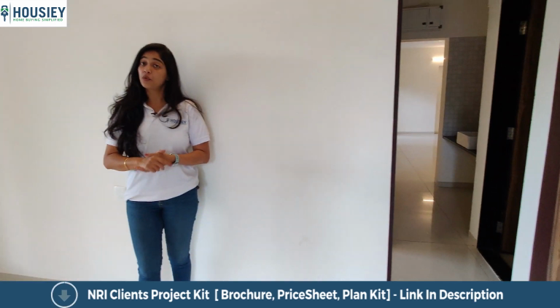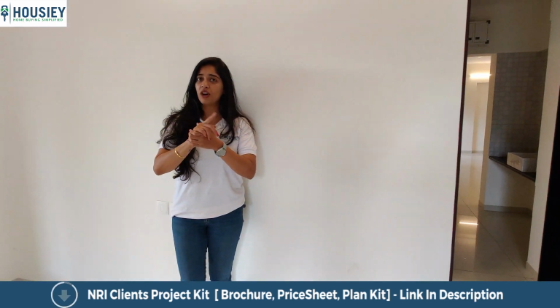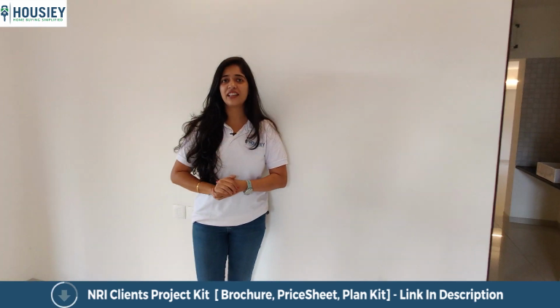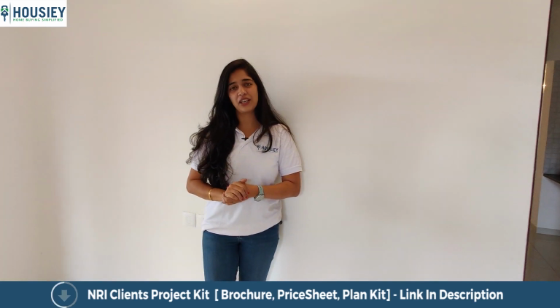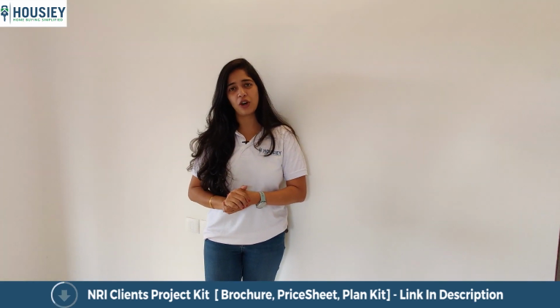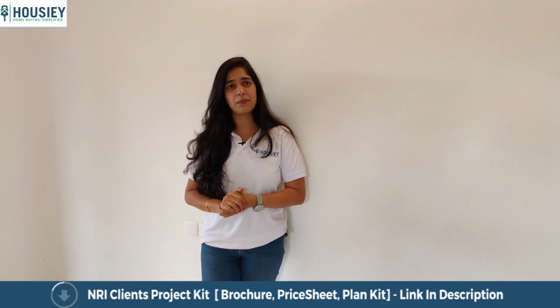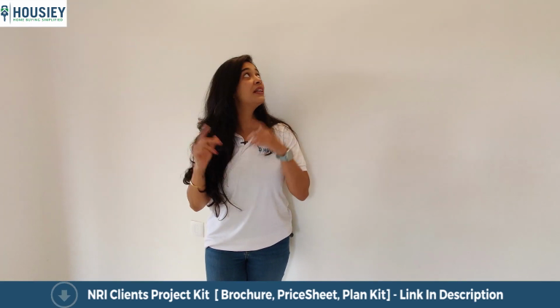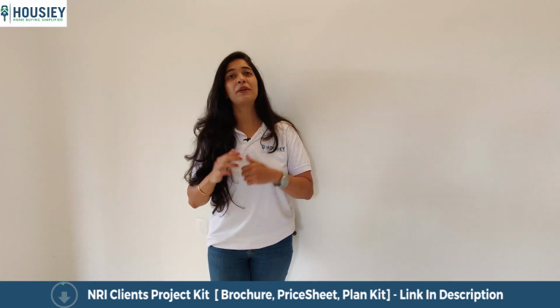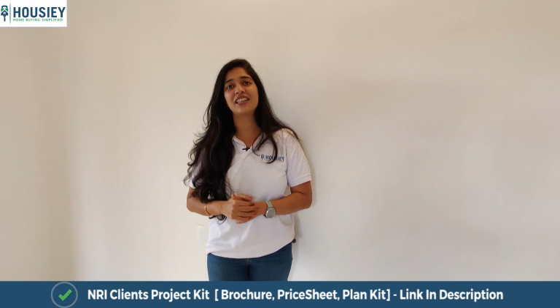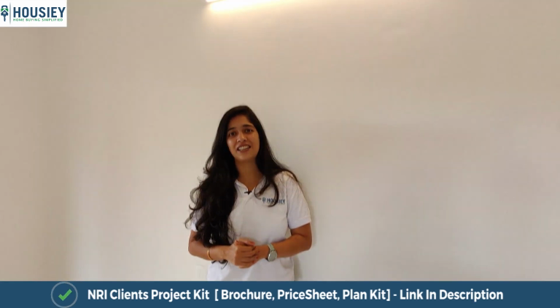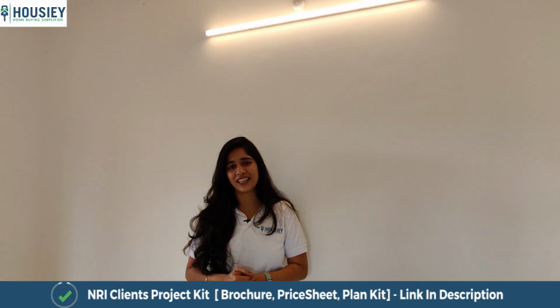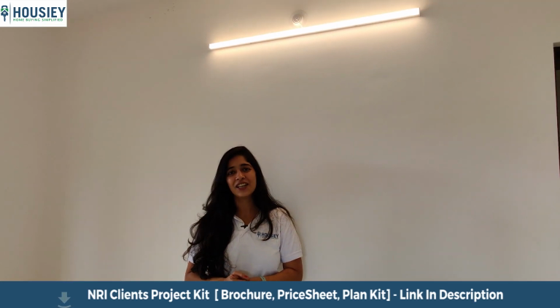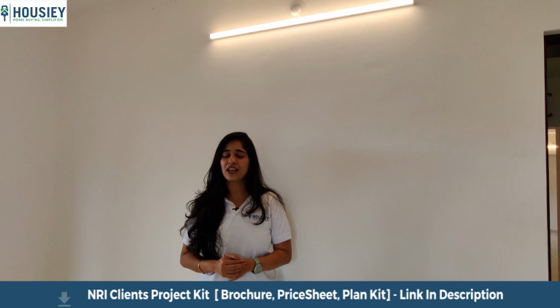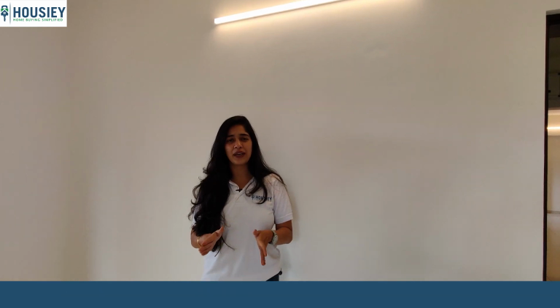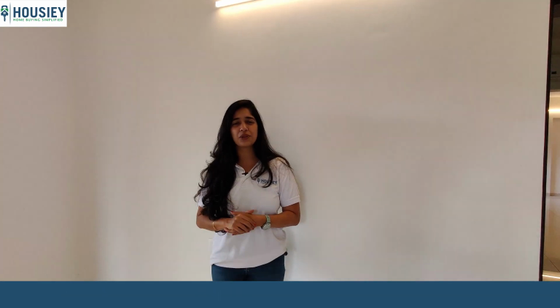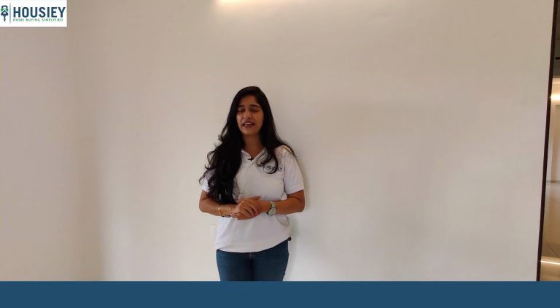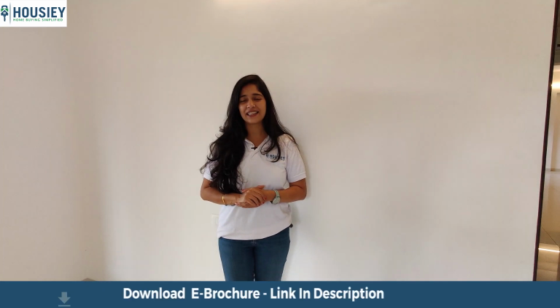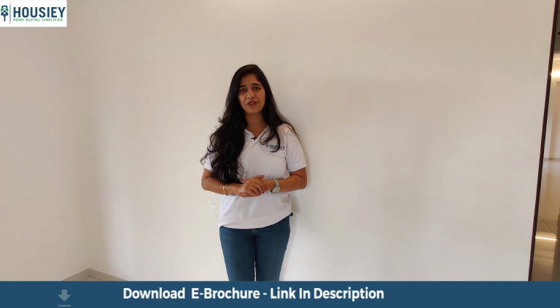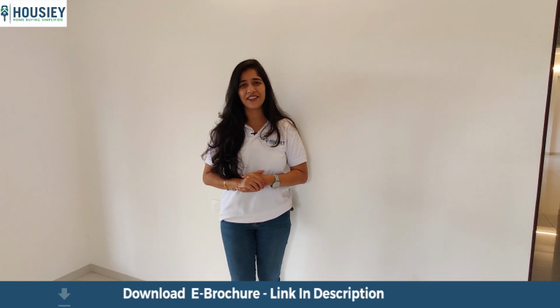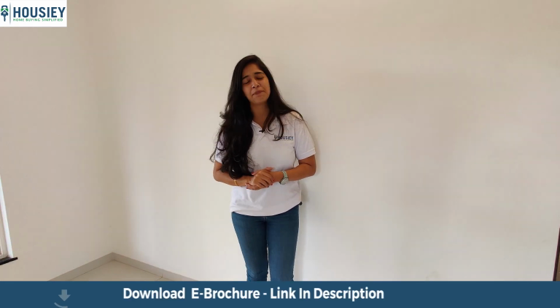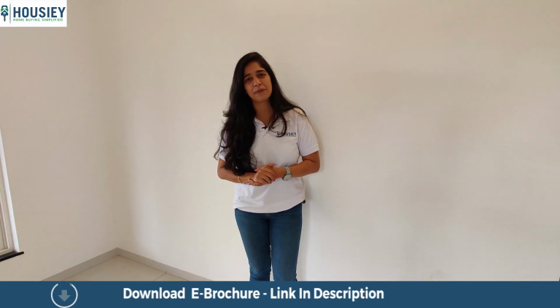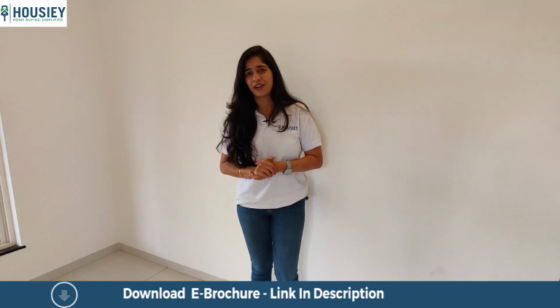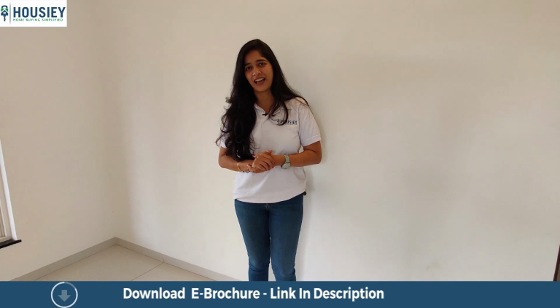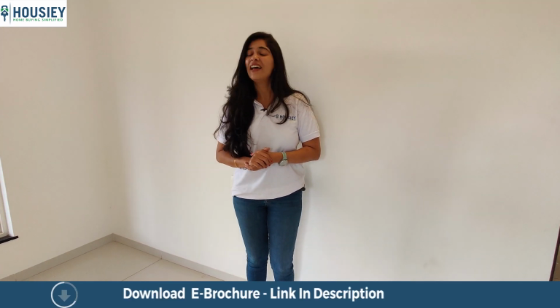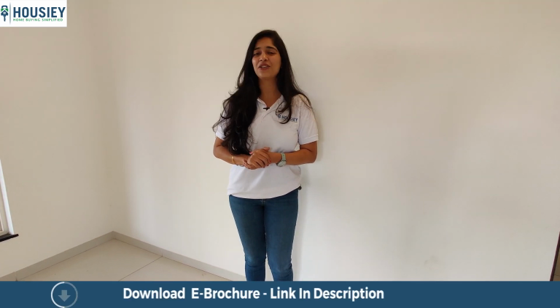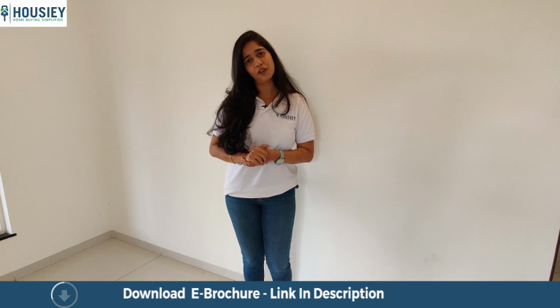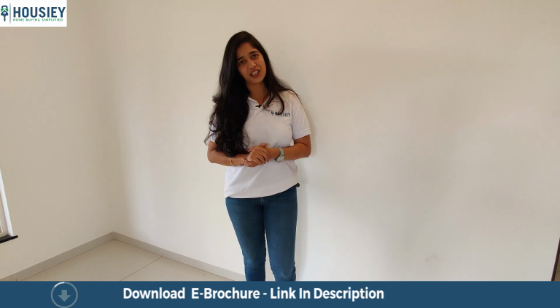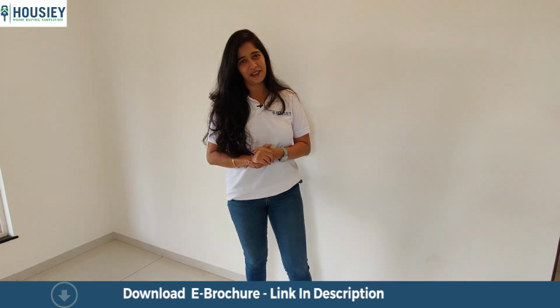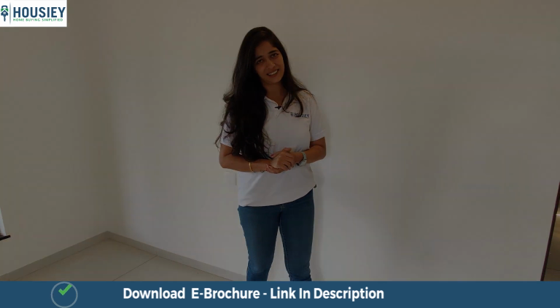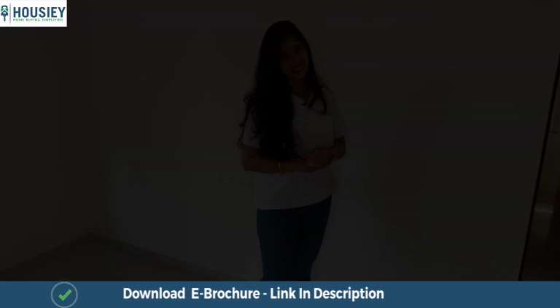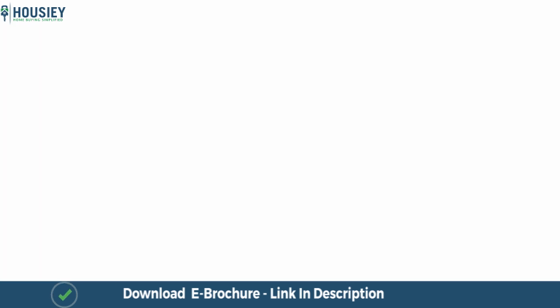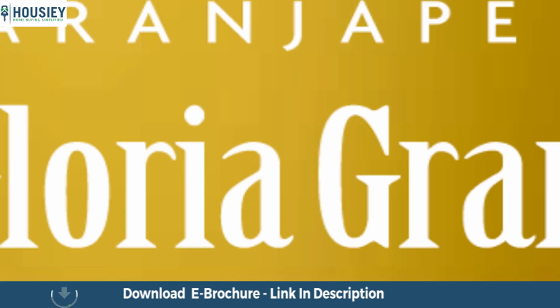One more thing you get with this apartment is pre-fitted light fittings, so you enter into a well-lit house. Here at Paranjpe Gloria Grand, thank you so much for watching this on Housey.